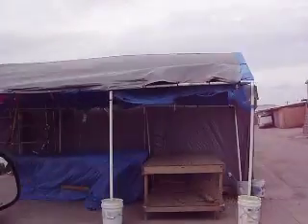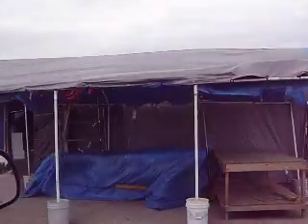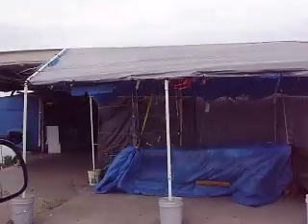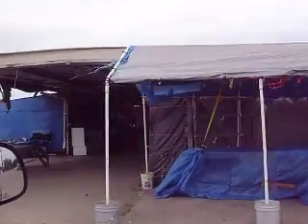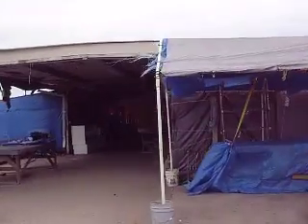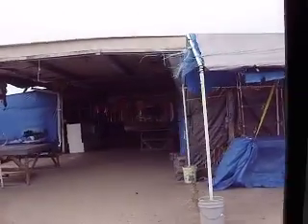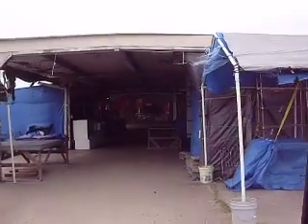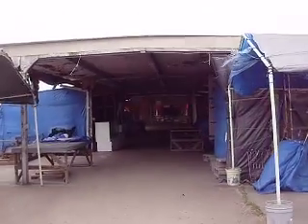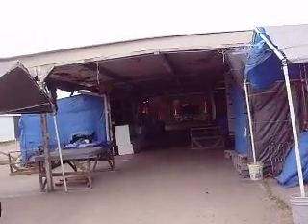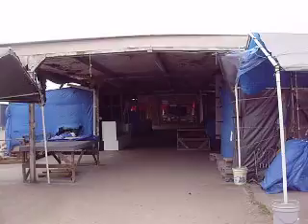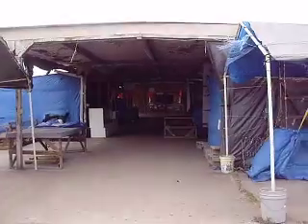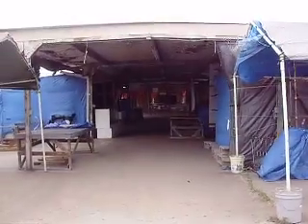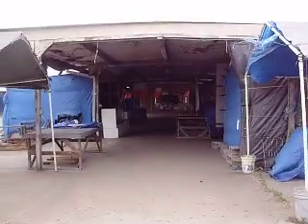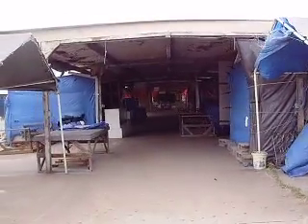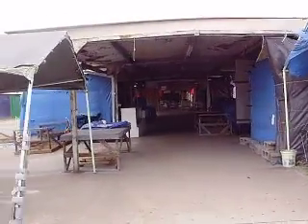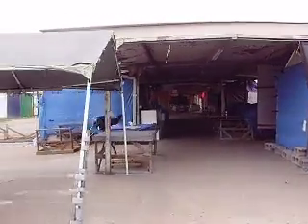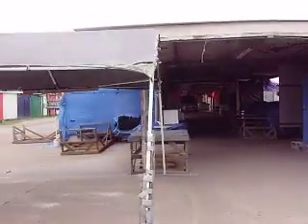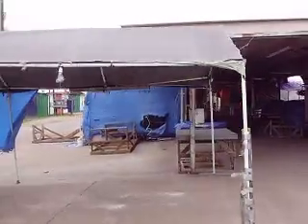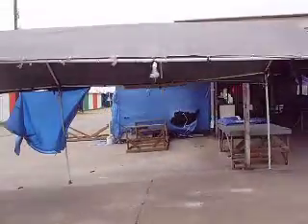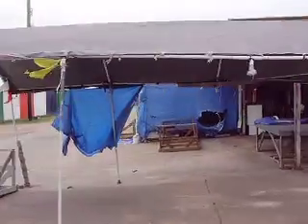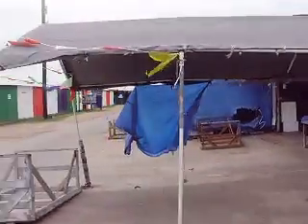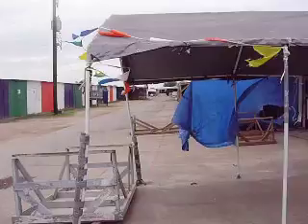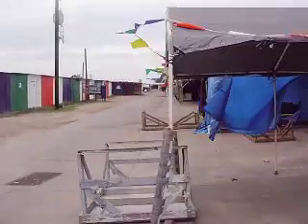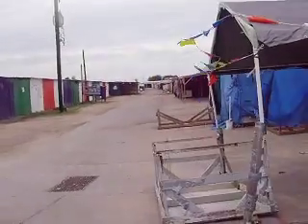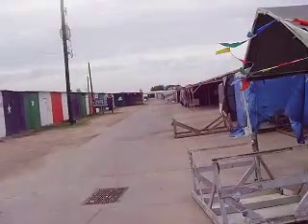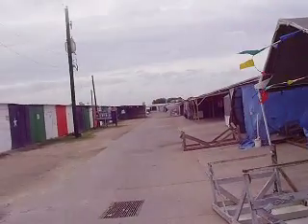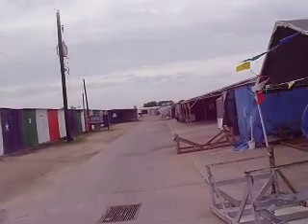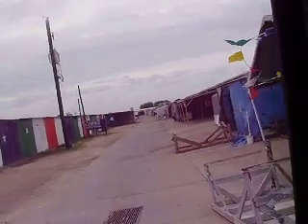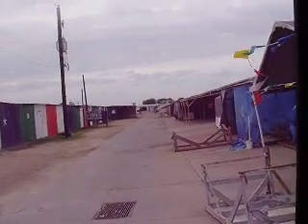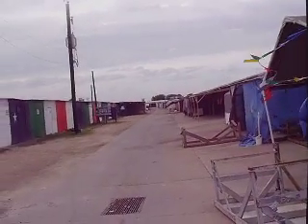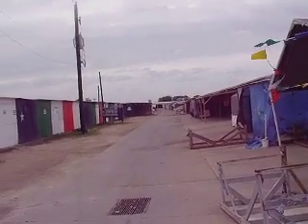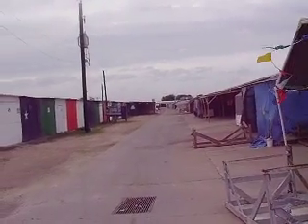This would be looking down rows 3 and 4, all the way to the building — the pavilion. This is between rows 2 and 3, all the way to the pavilion.